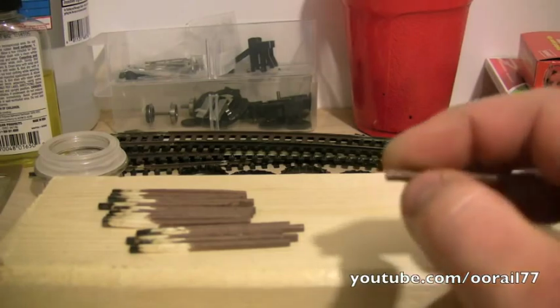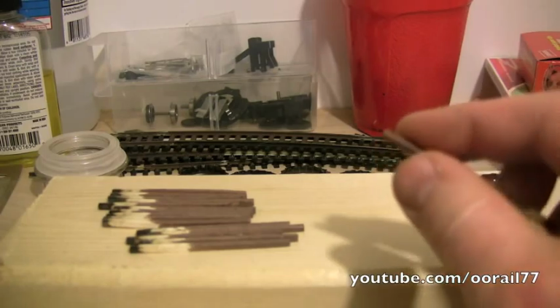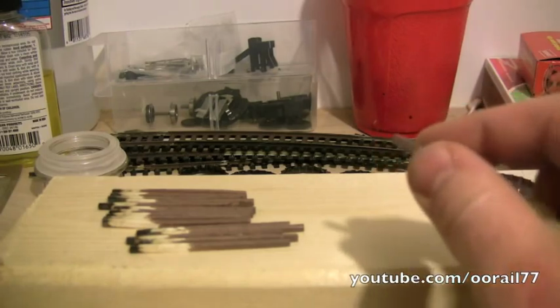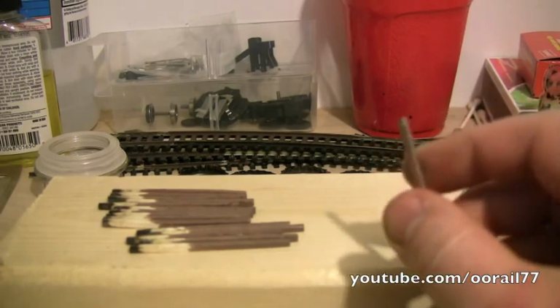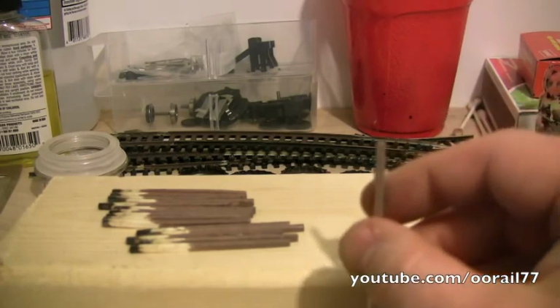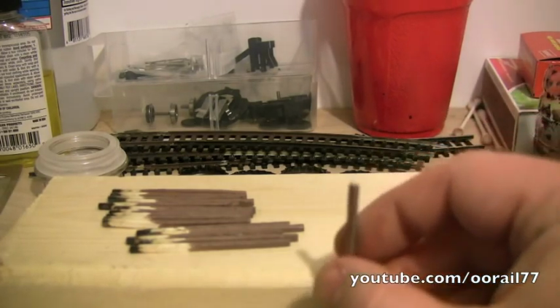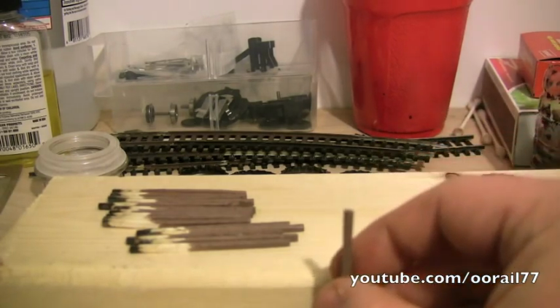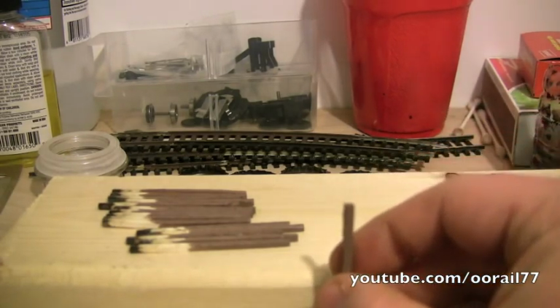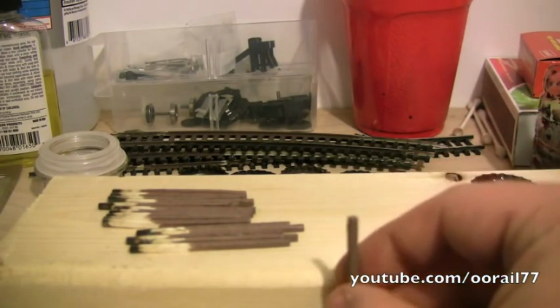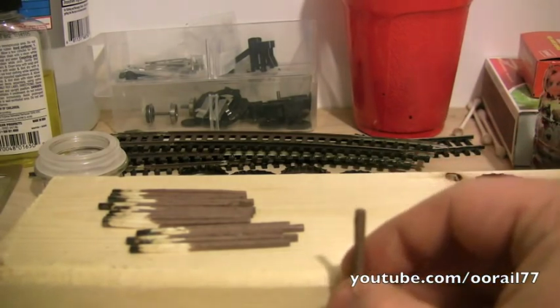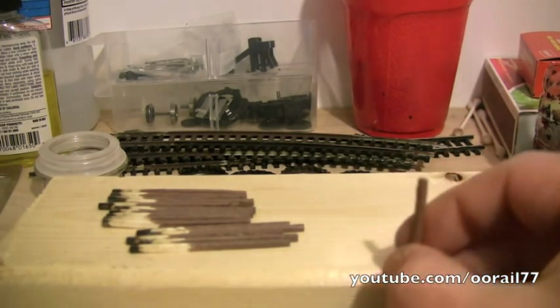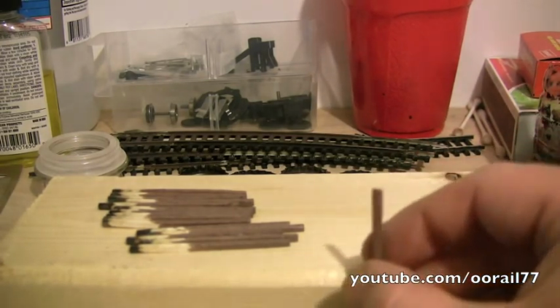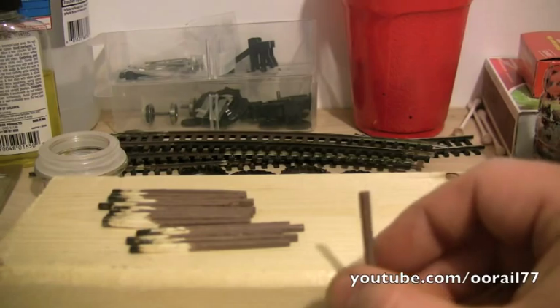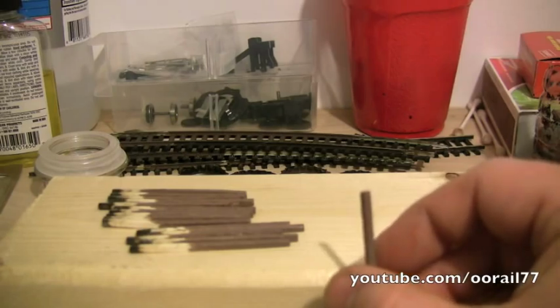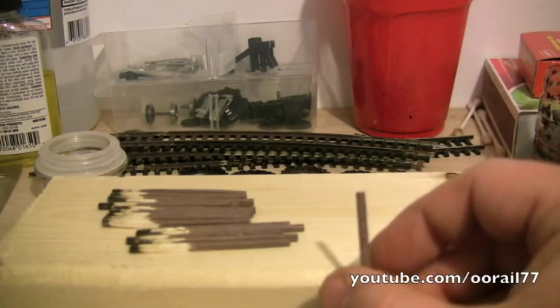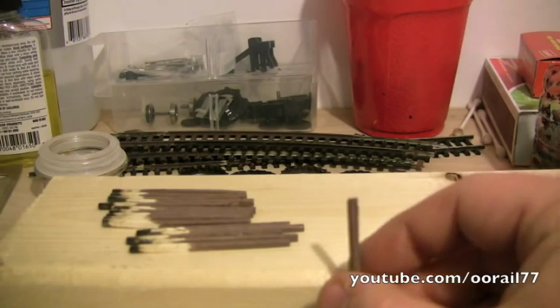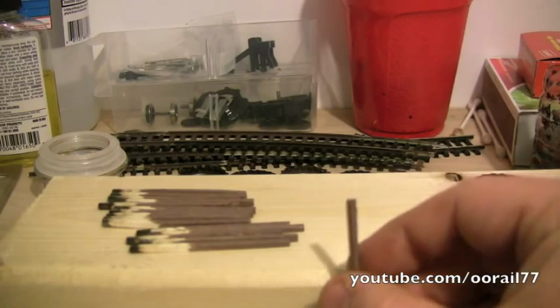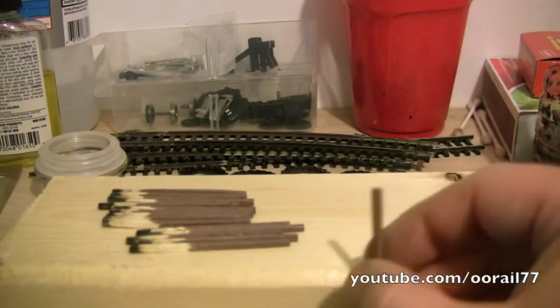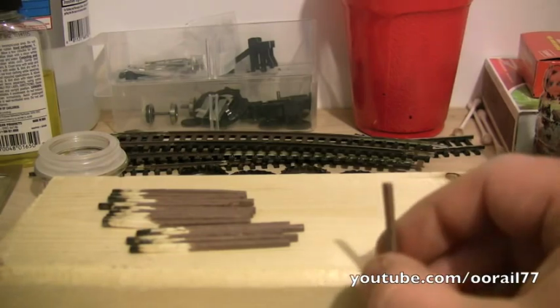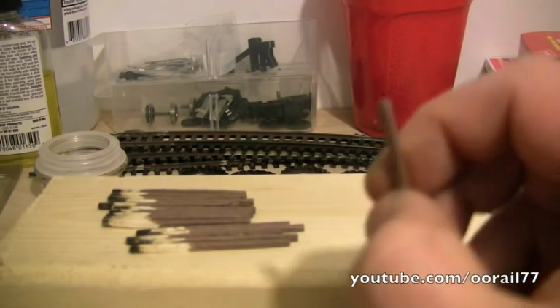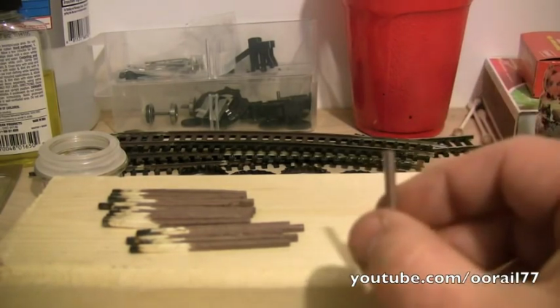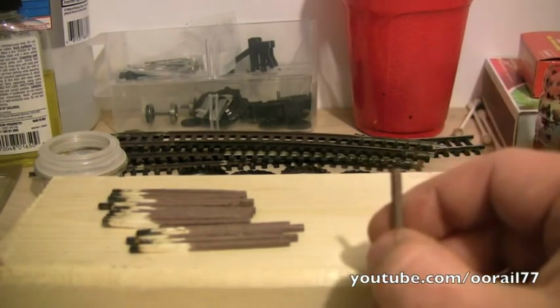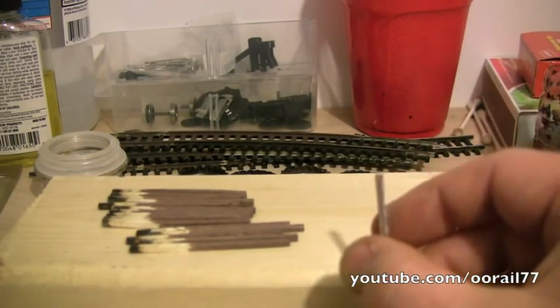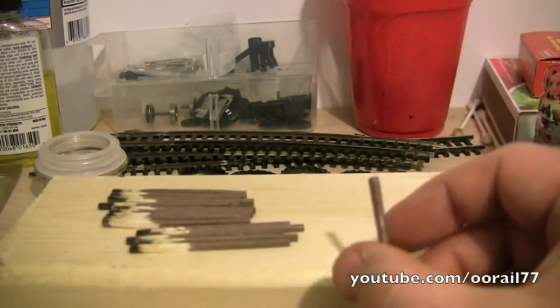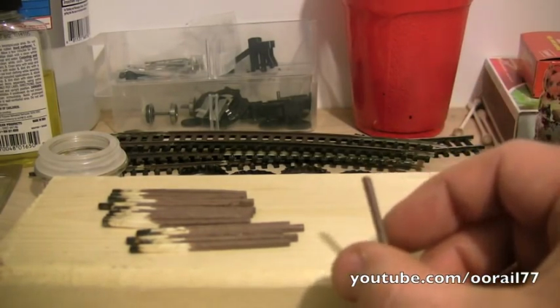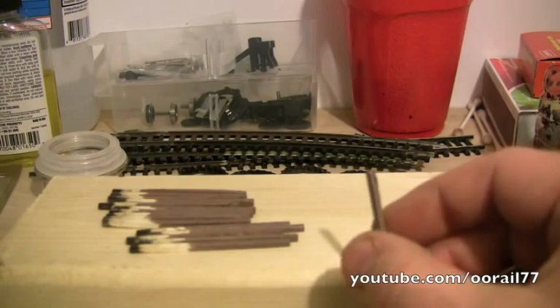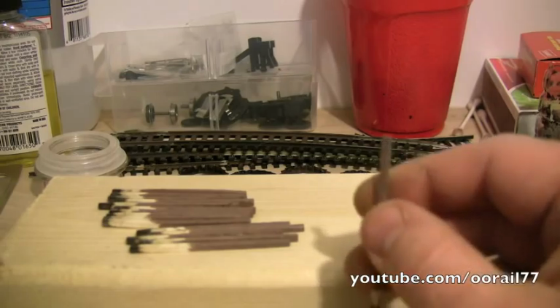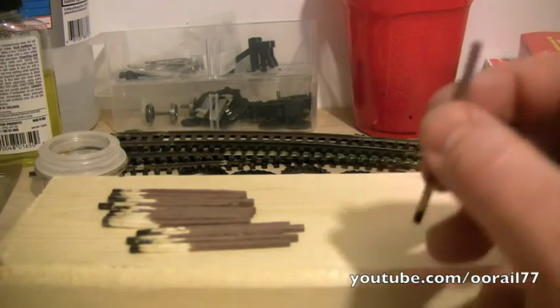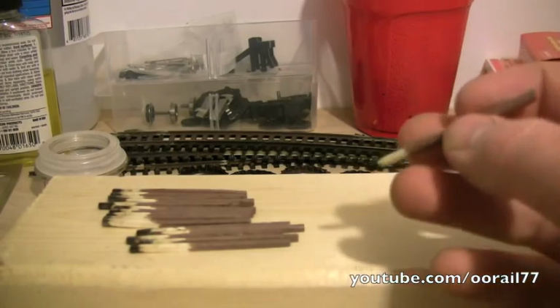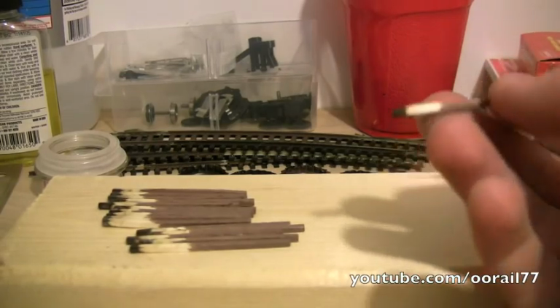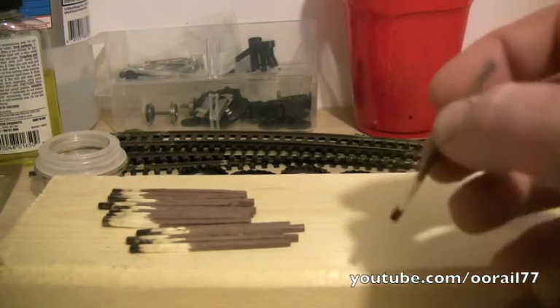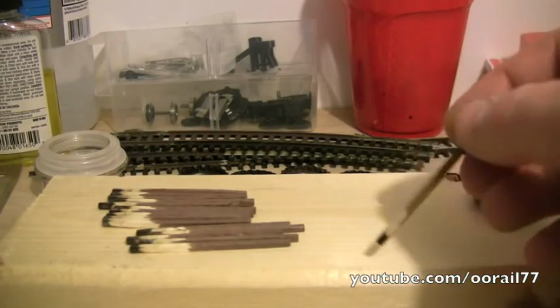The way these things were installed, it looks like they were installed in parallel groups — so you'd have two of them side by side down a row of track. So you can cut these anywhere you want.